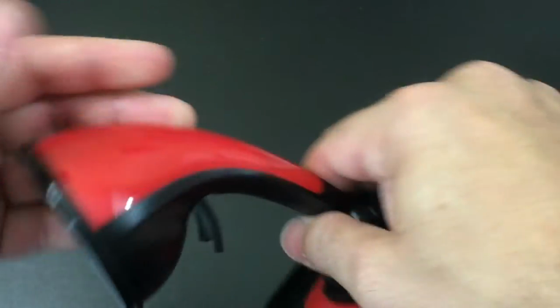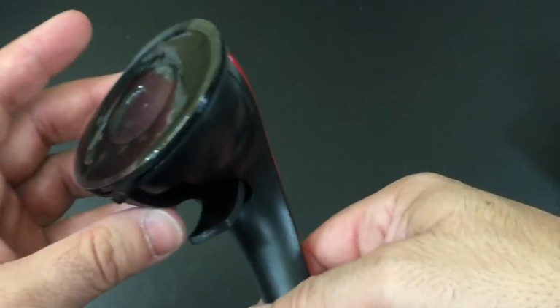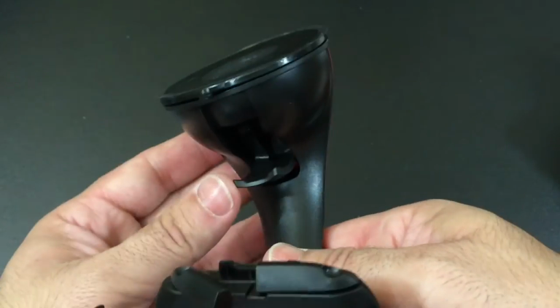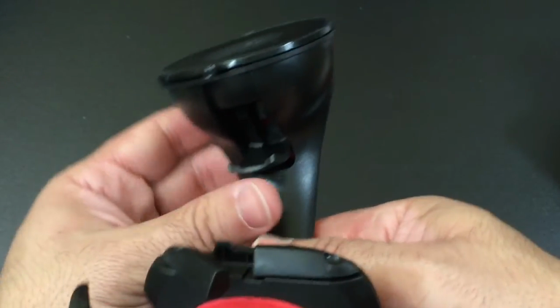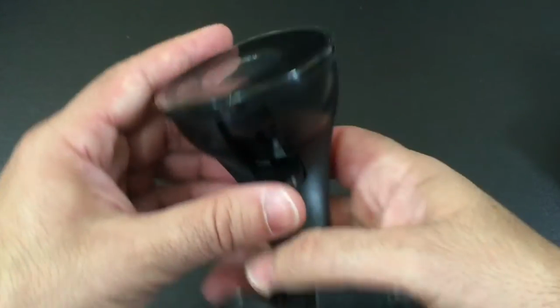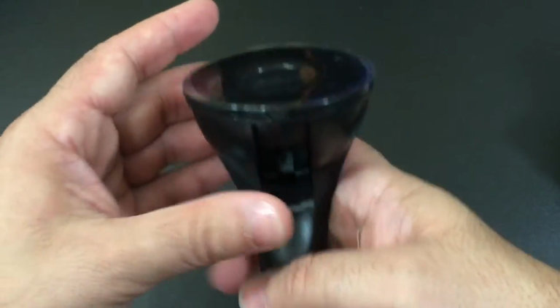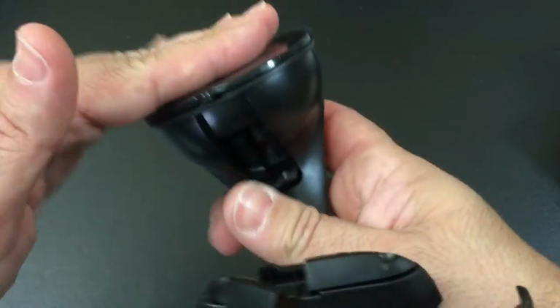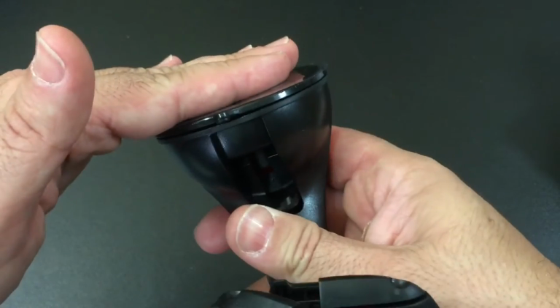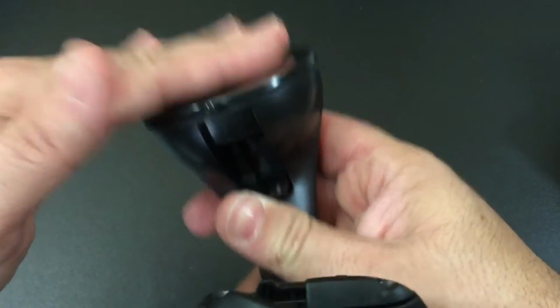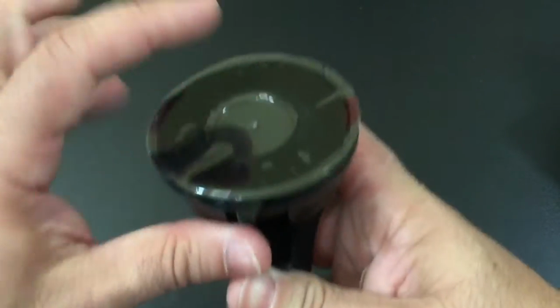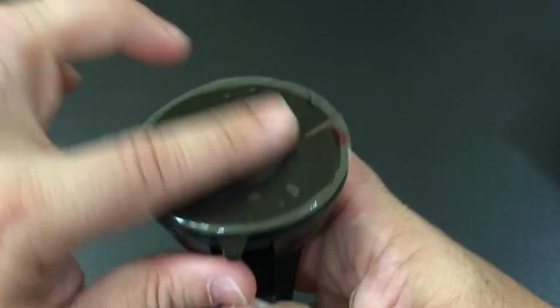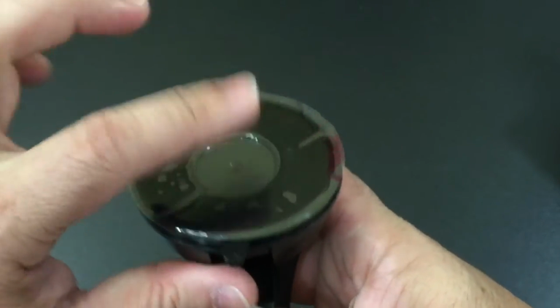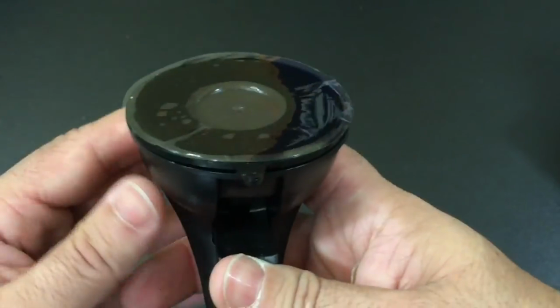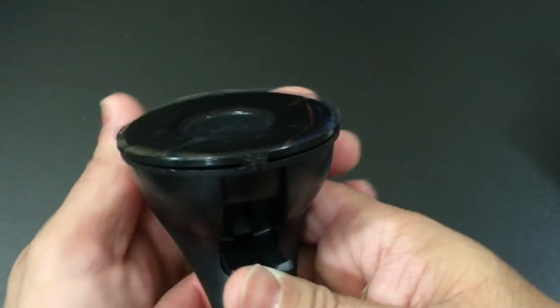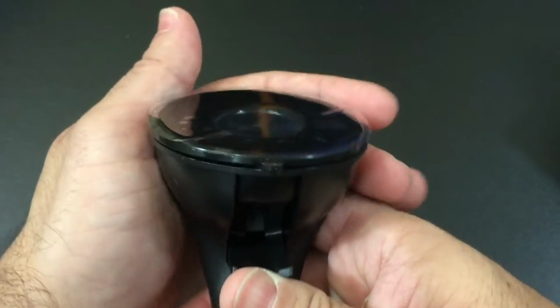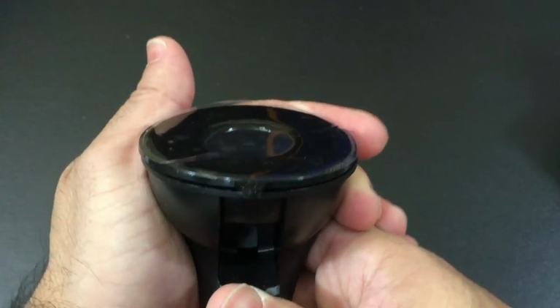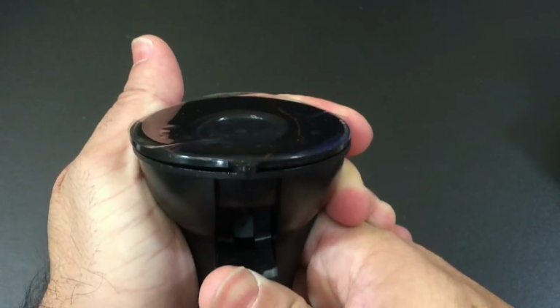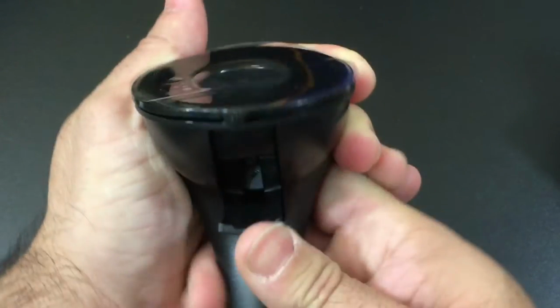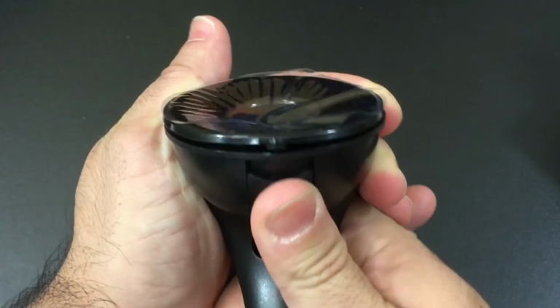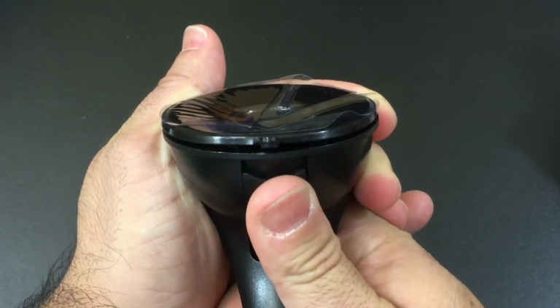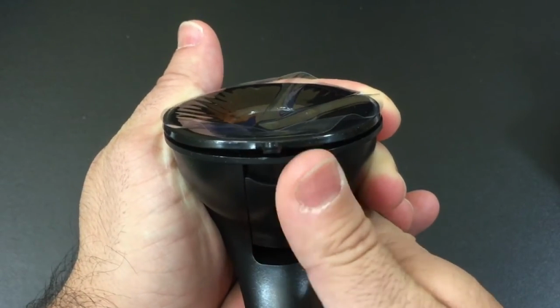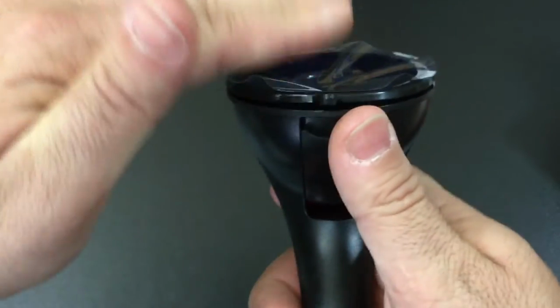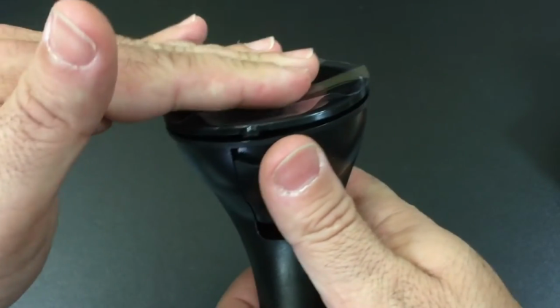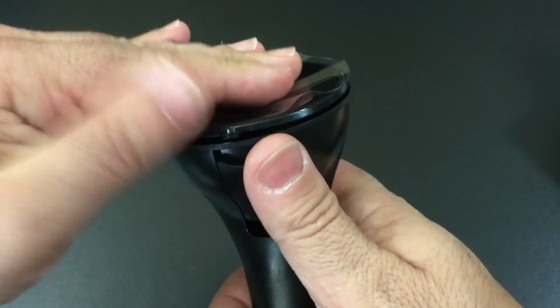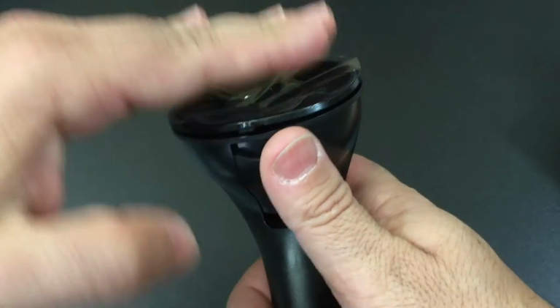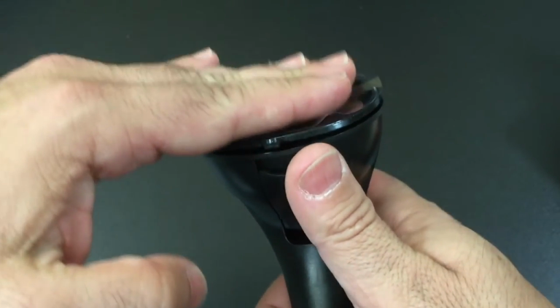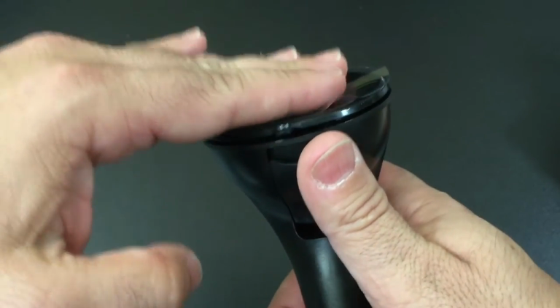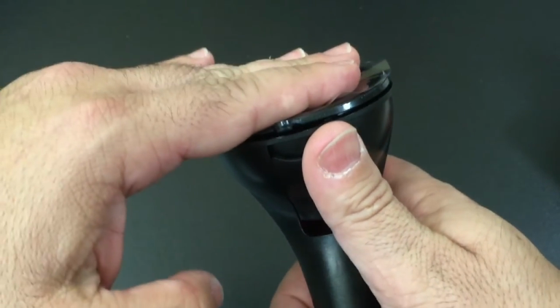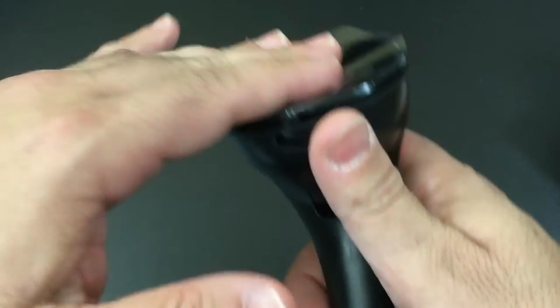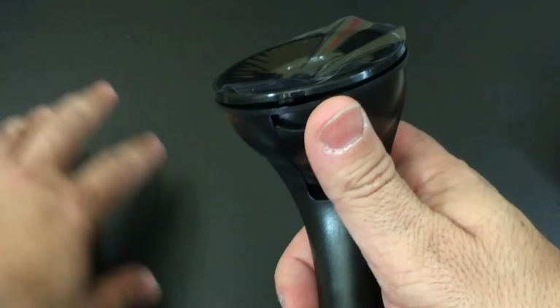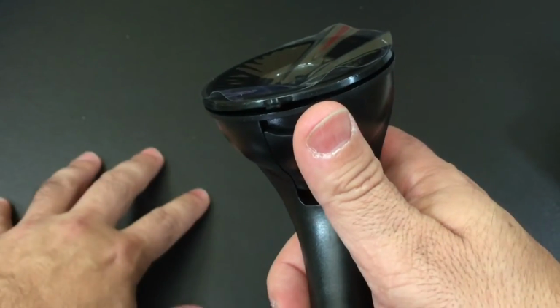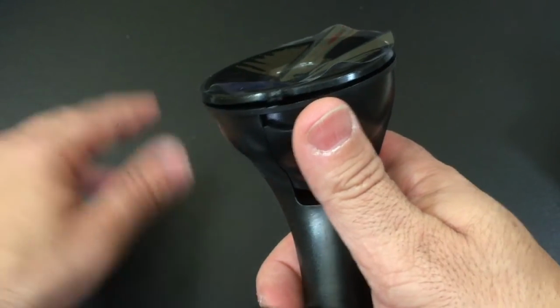On the bottom, you do have this latch here that's going to provide some additional suction. Notice this area right here — if you press it here and push it up, notice how it goes in. This is going to allow suction either on your glass or on the surface of your car.